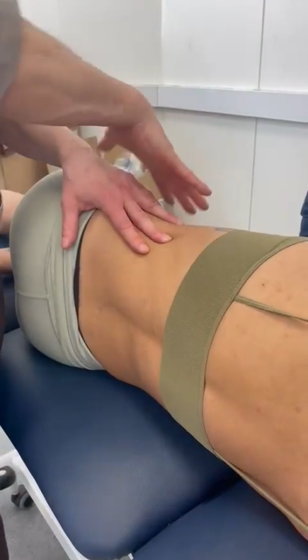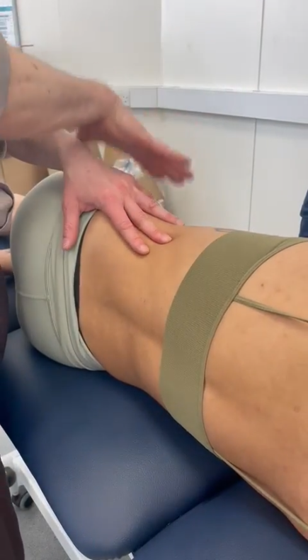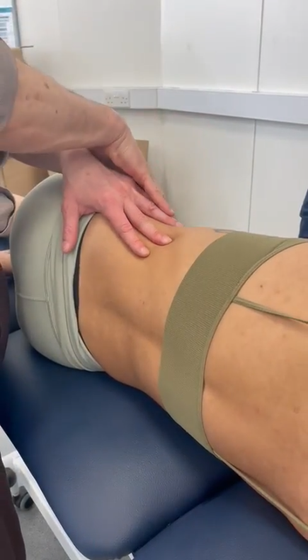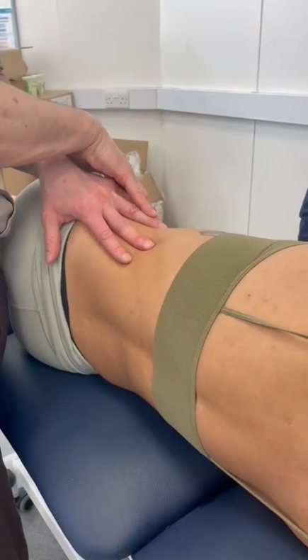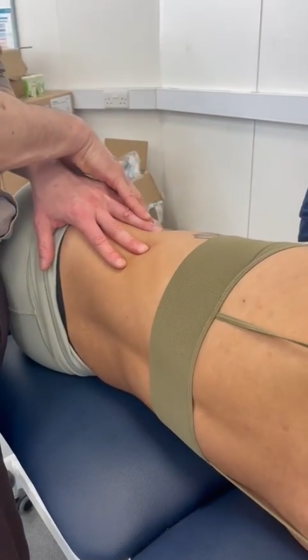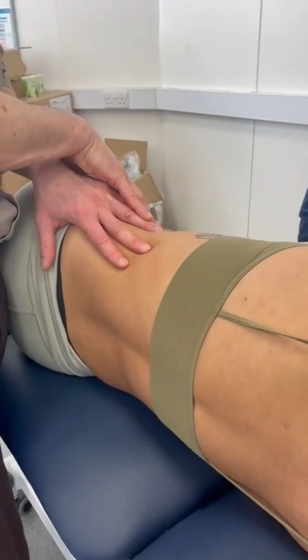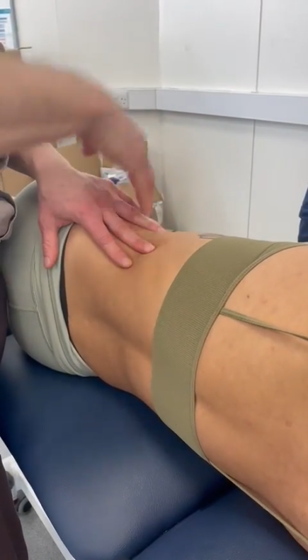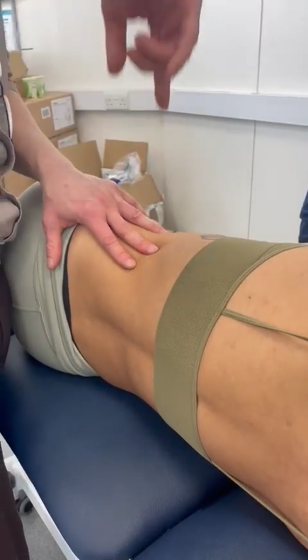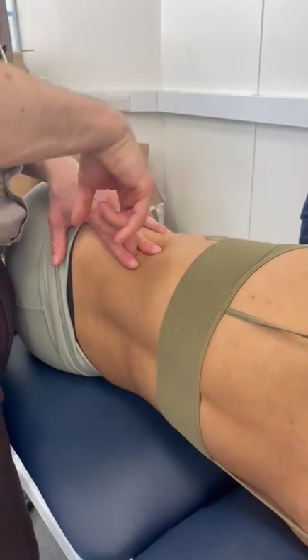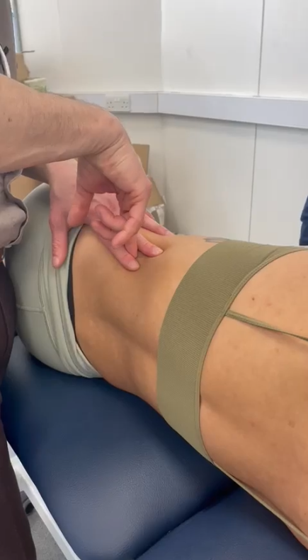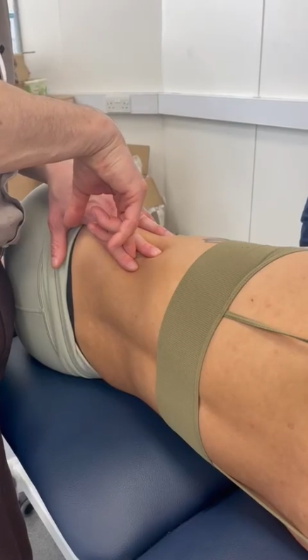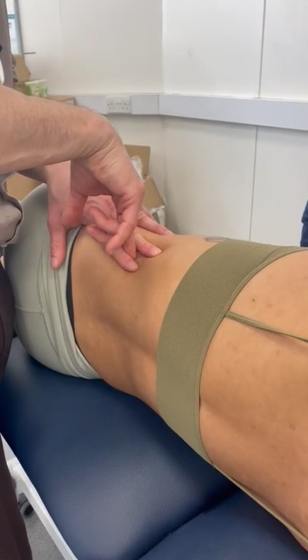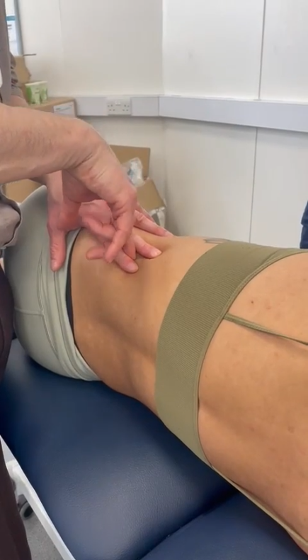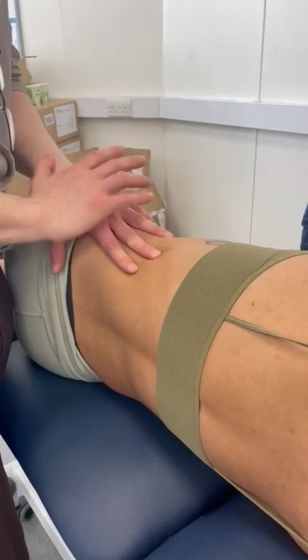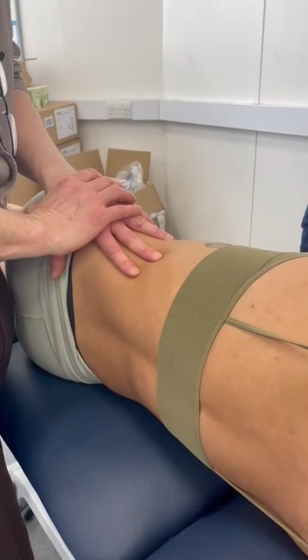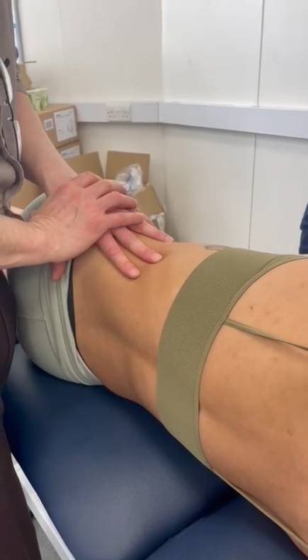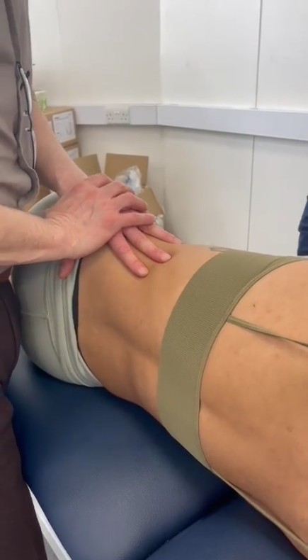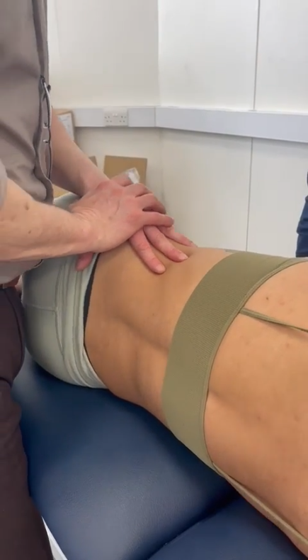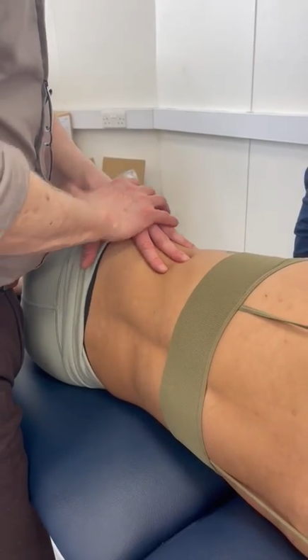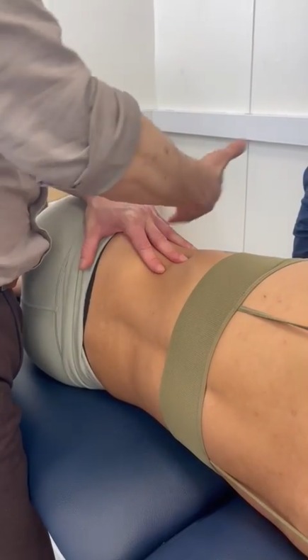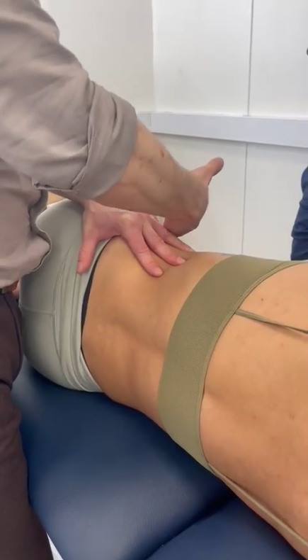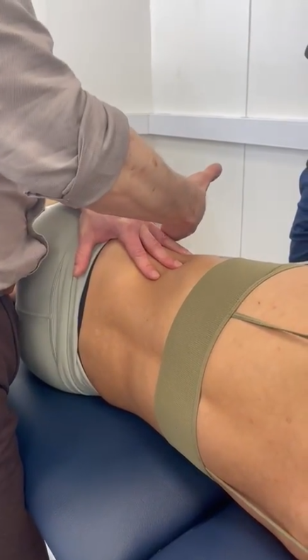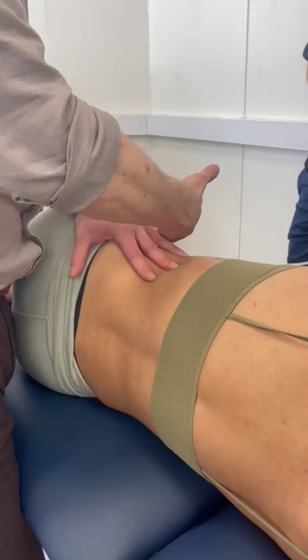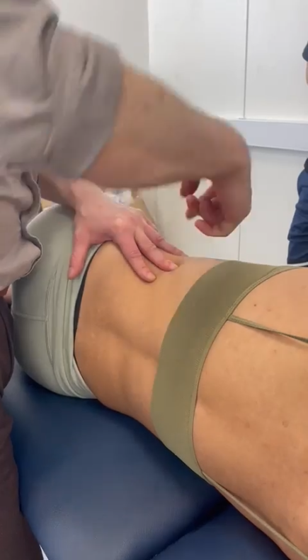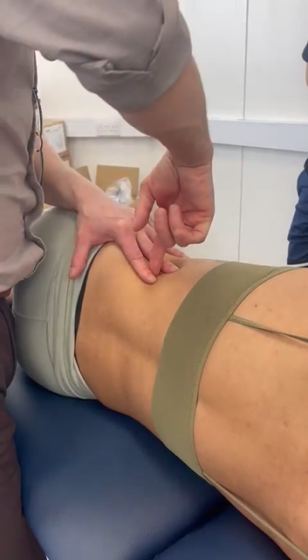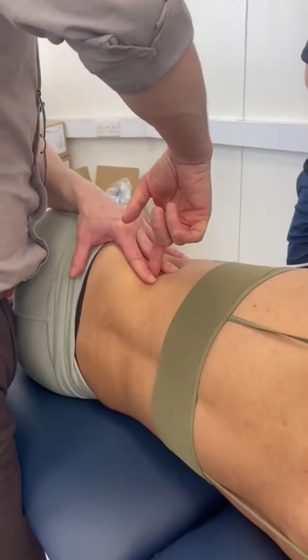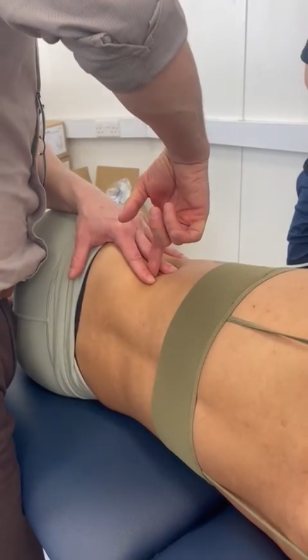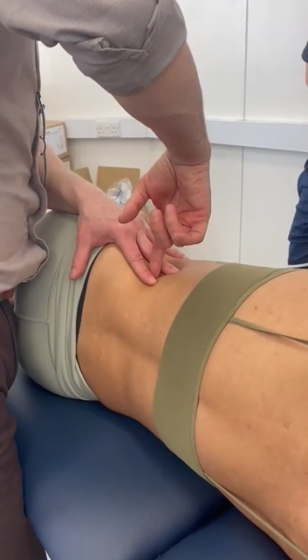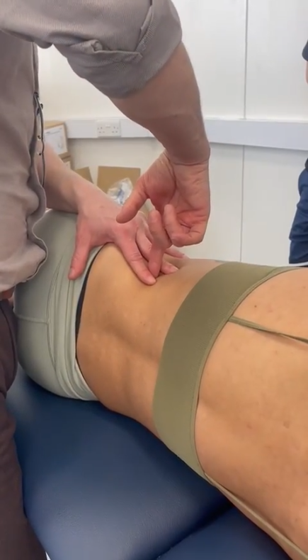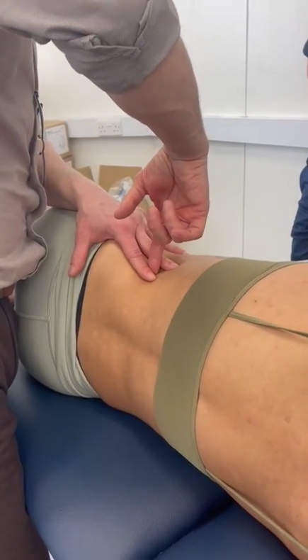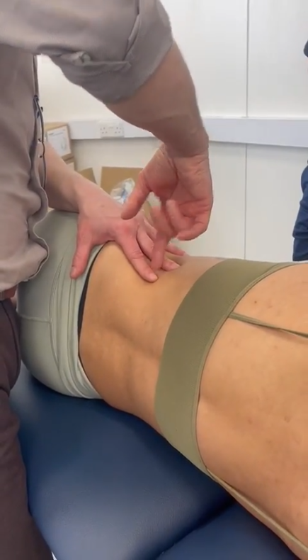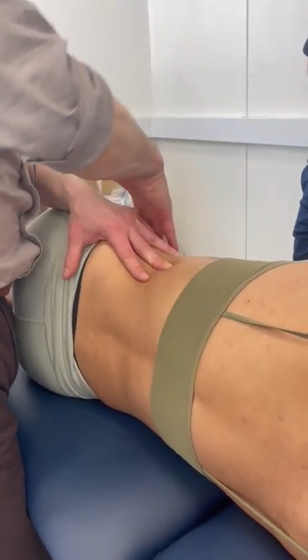If my patient is exactly in side-lying, I can head straight down towards the transverse process. If, however, they've rolled forward to offload pressure in the hip, you'd need to angle your needle up to reach the transverse process.